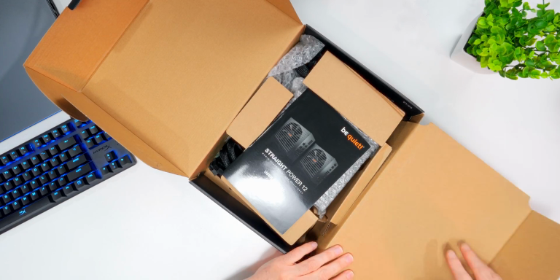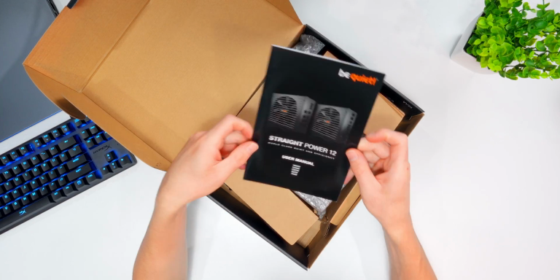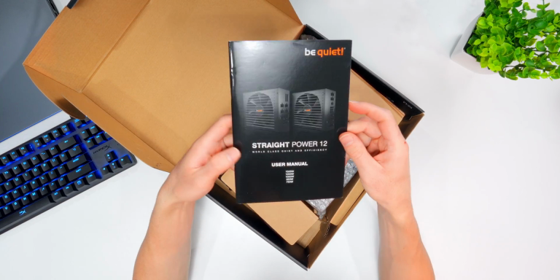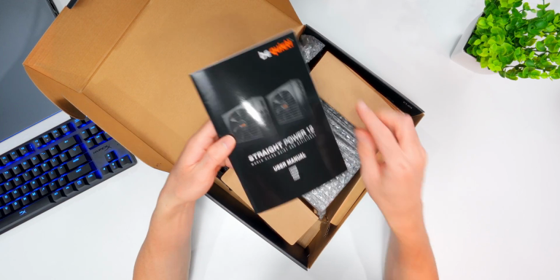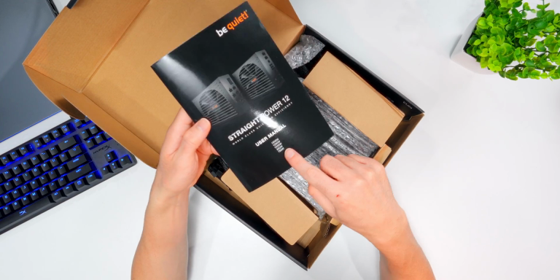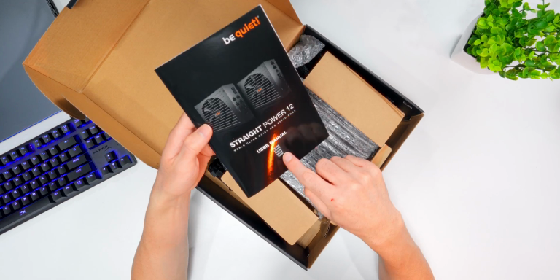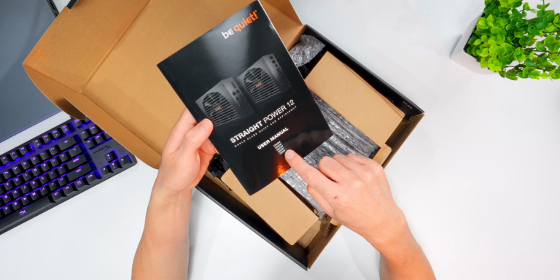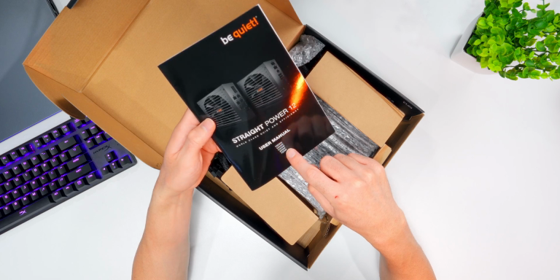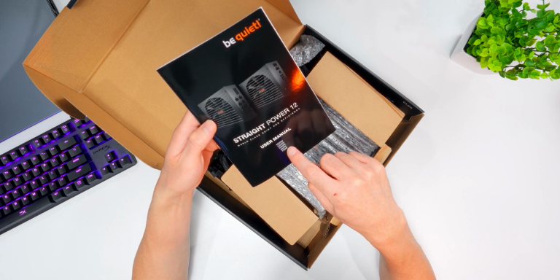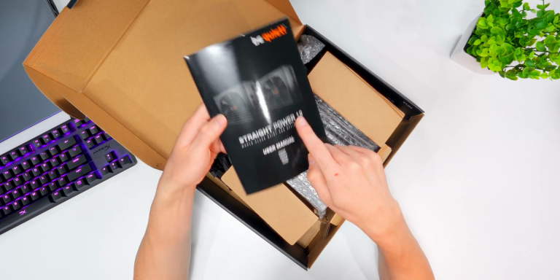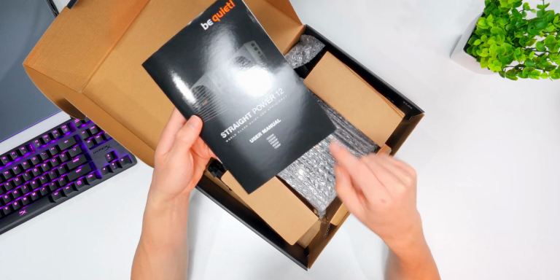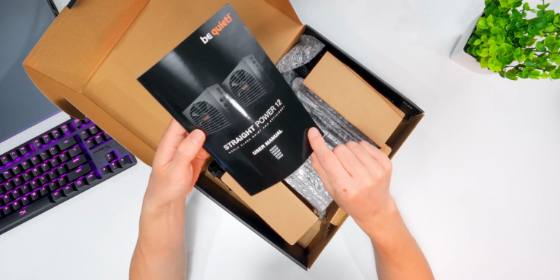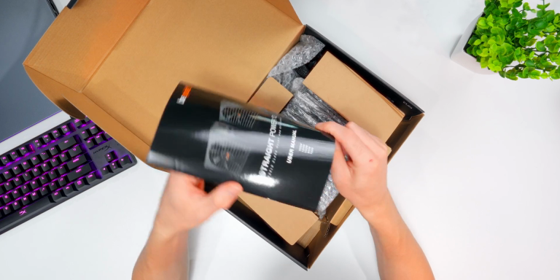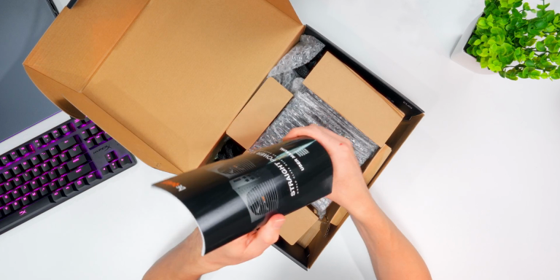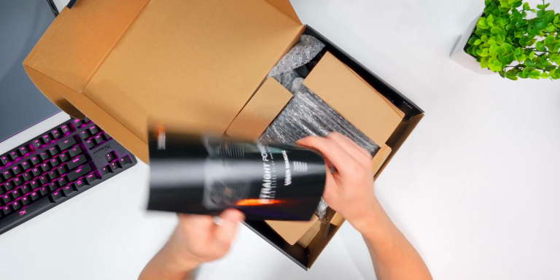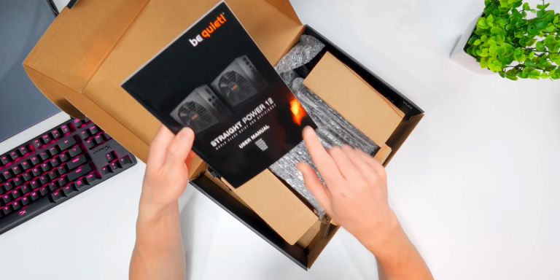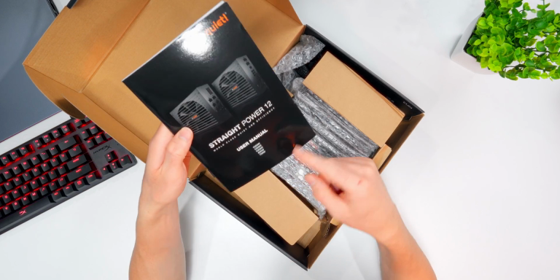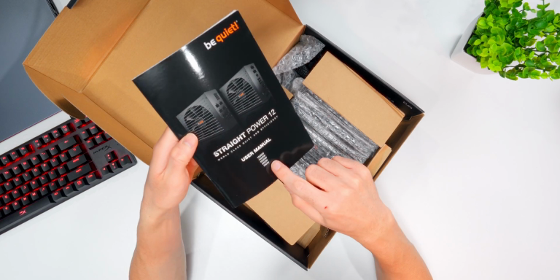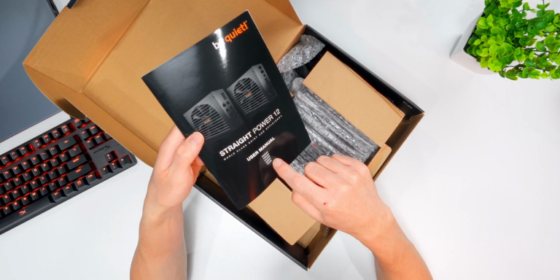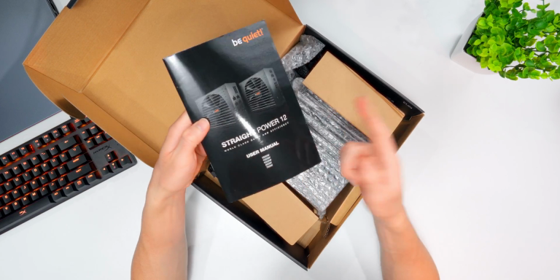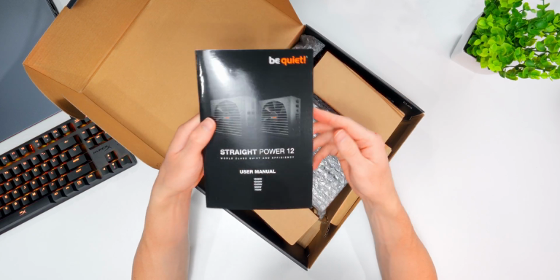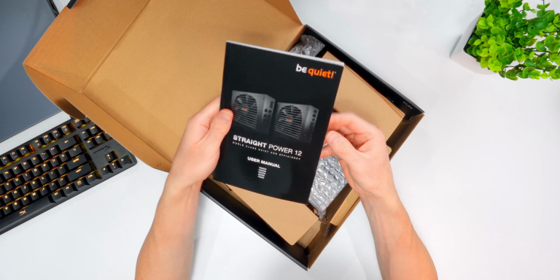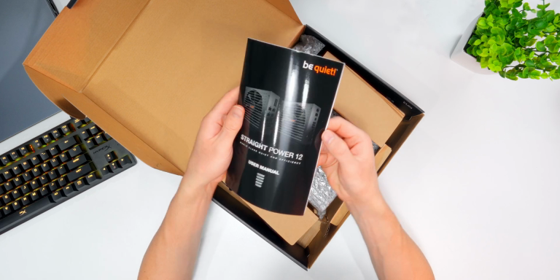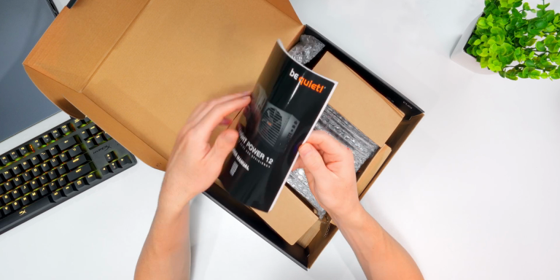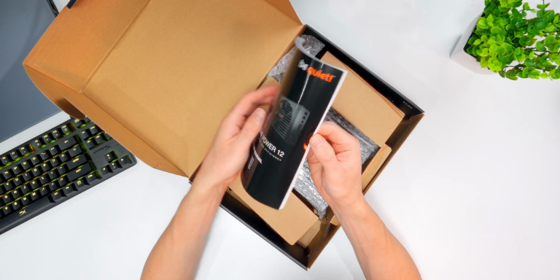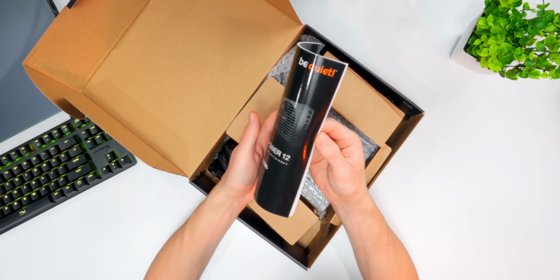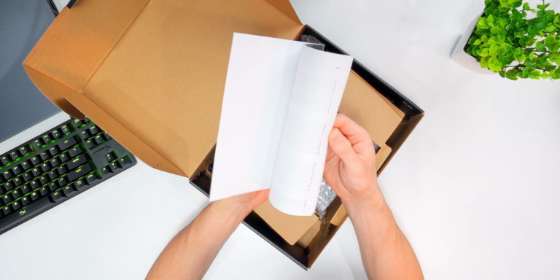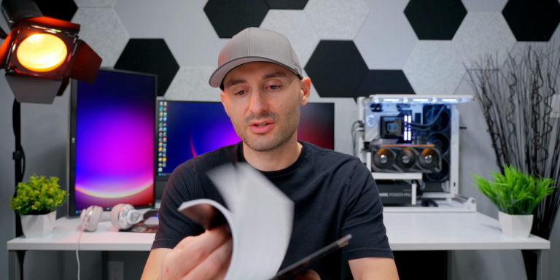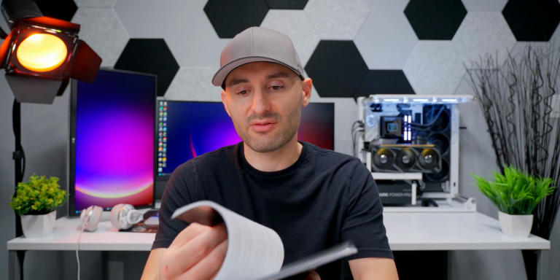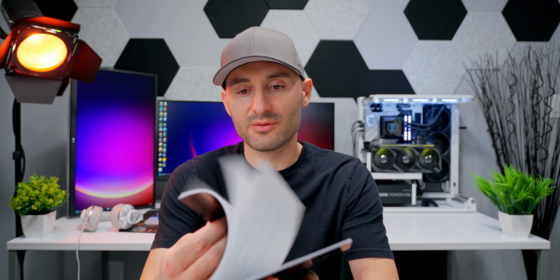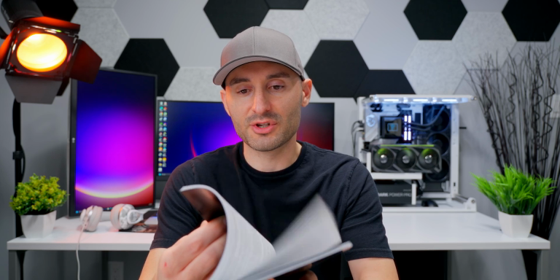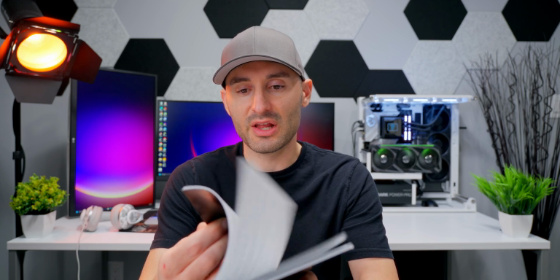On top here we have our user's manual, and it's good for all the units in the series — the same manual. It's multilingual, covering 750 all the way up to 1500 watts. It's going to have lots of information in there.